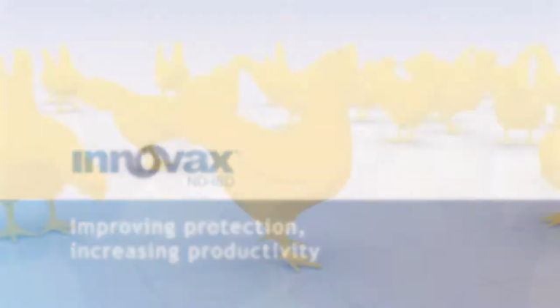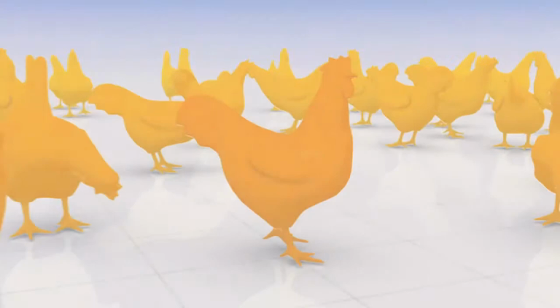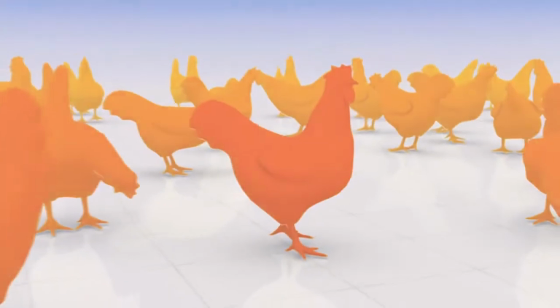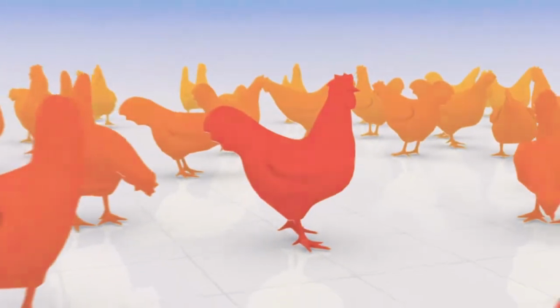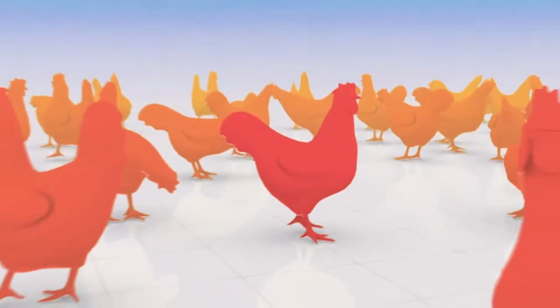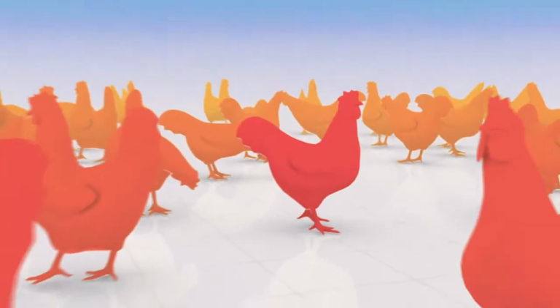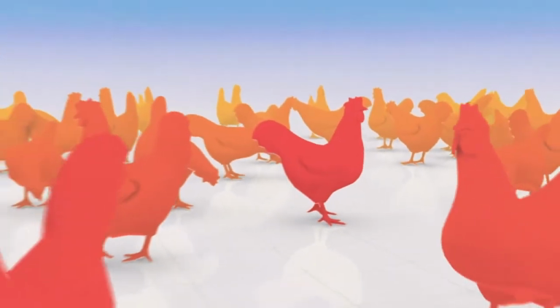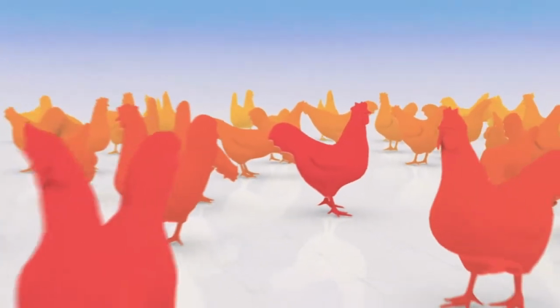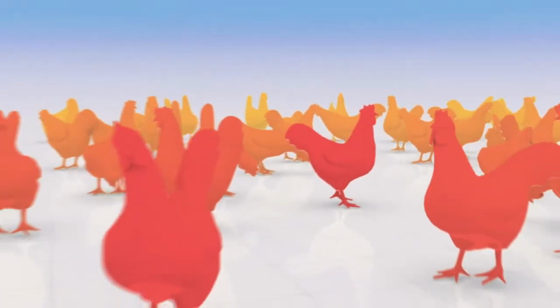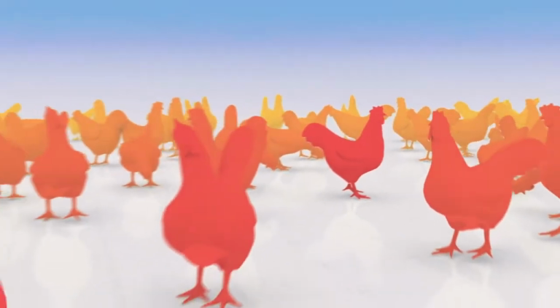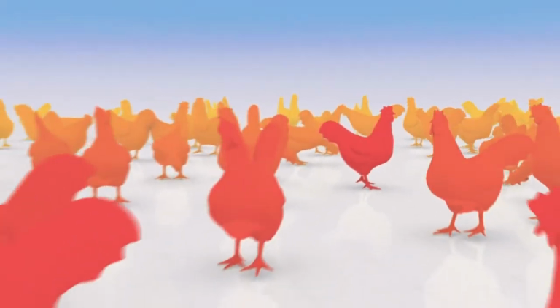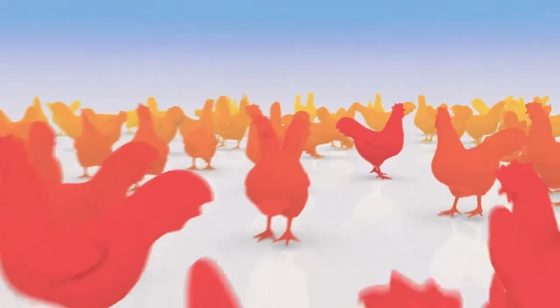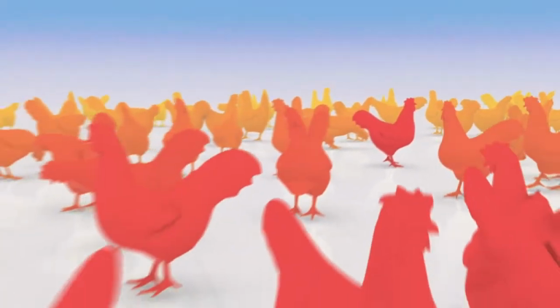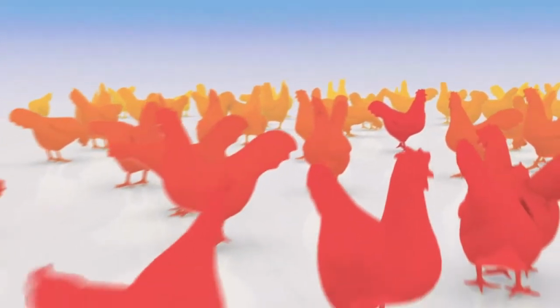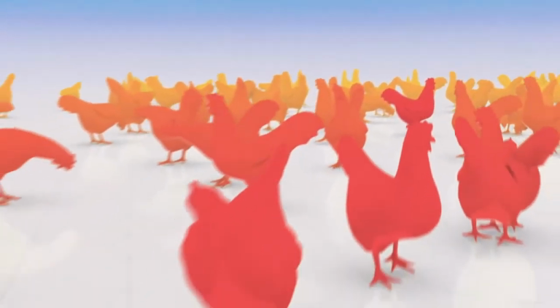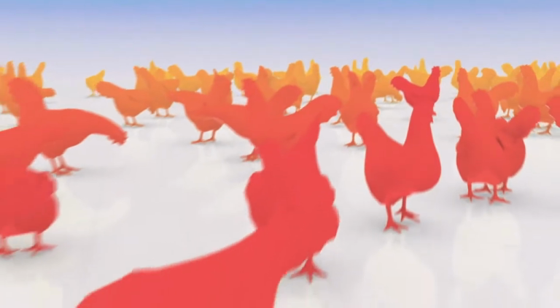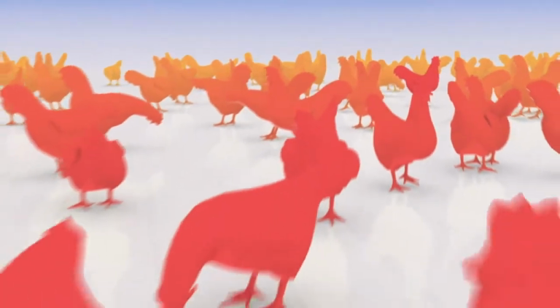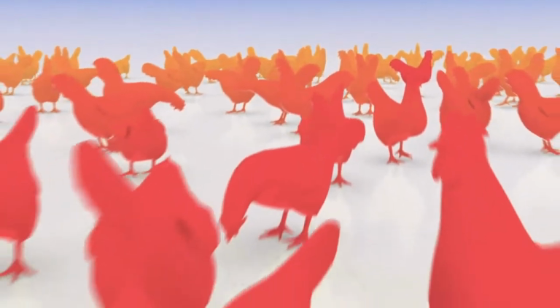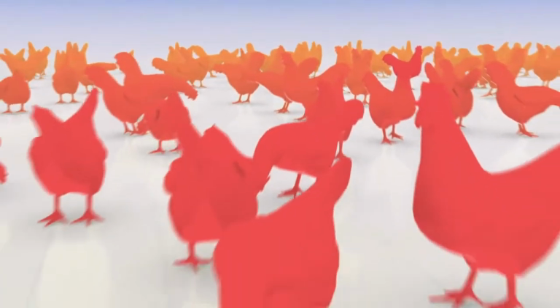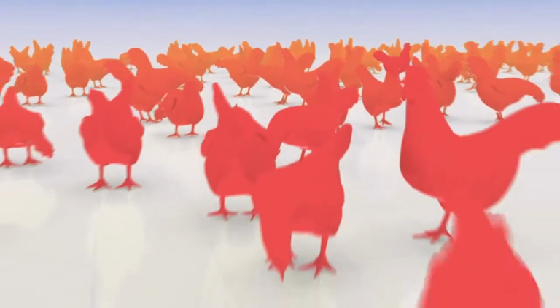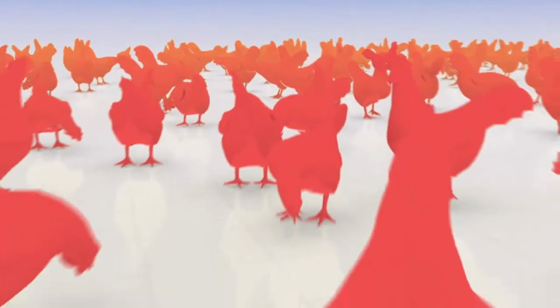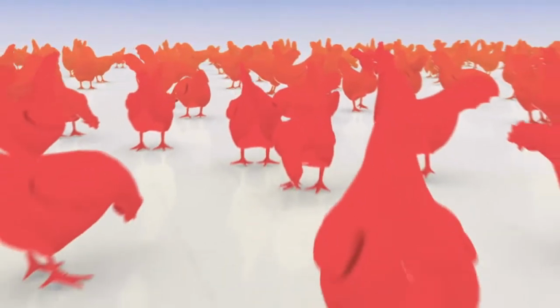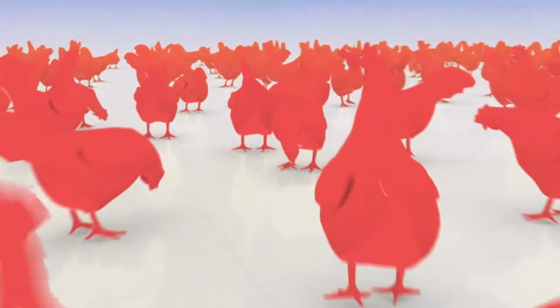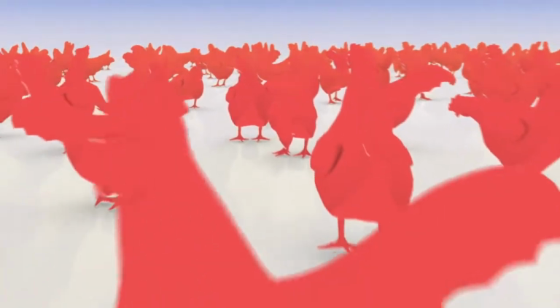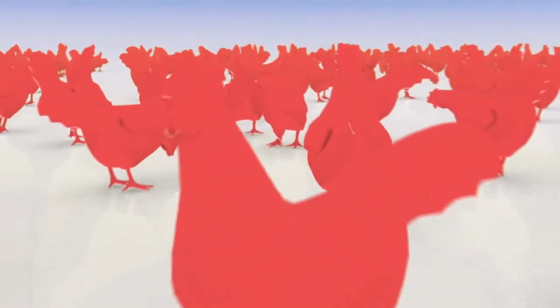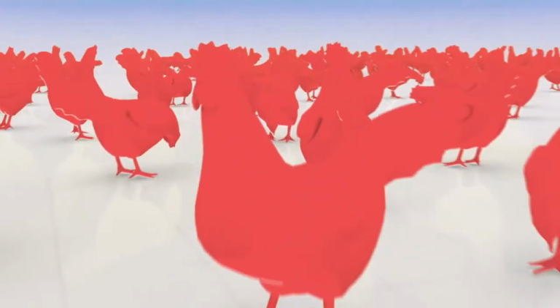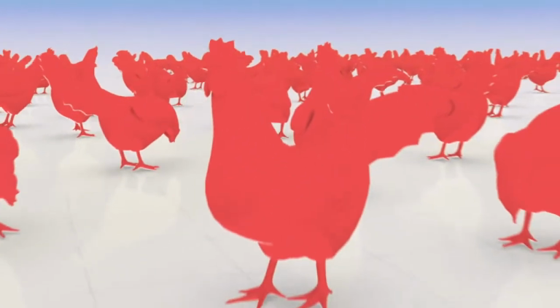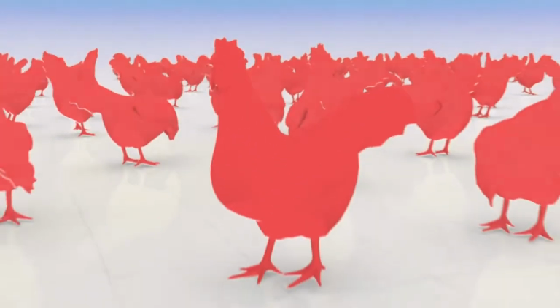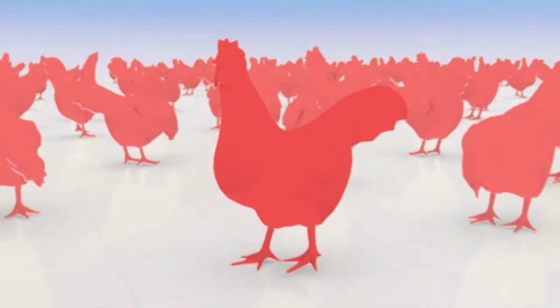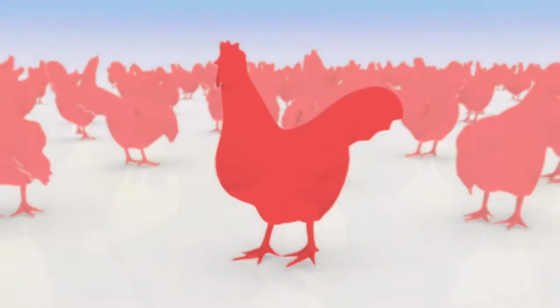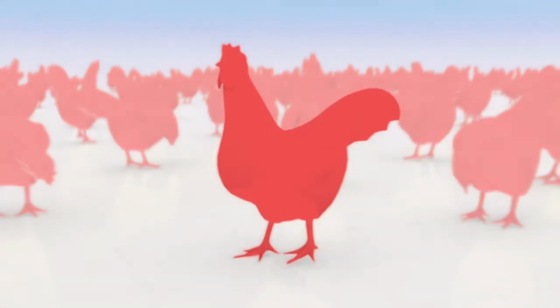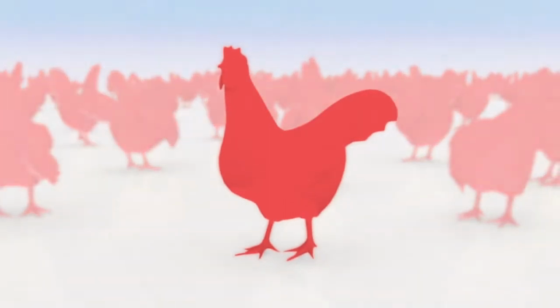In commercial poultry farming, viral infections can lead to significant economic losses. If flocks are not sufficiently protected through vaccination, pathogens can spread rapidly among the birds.